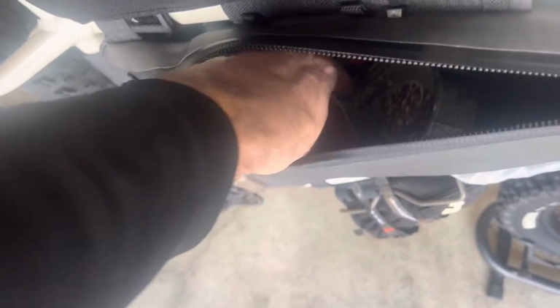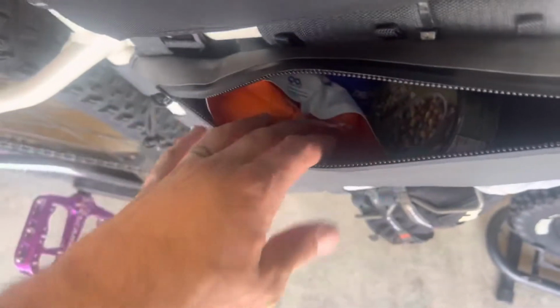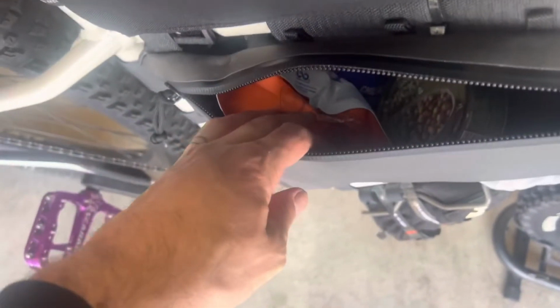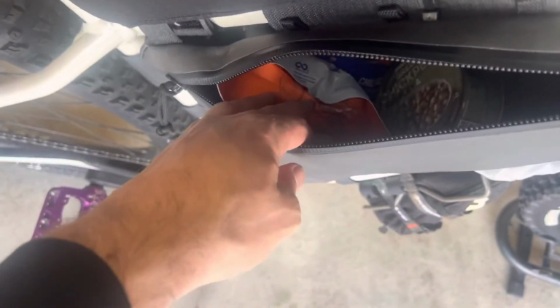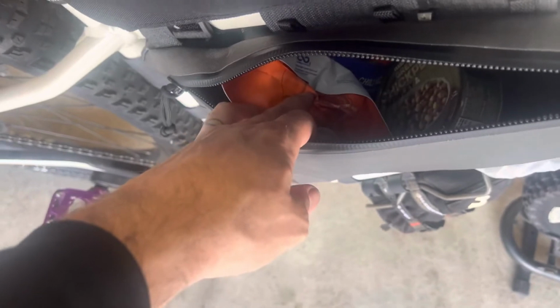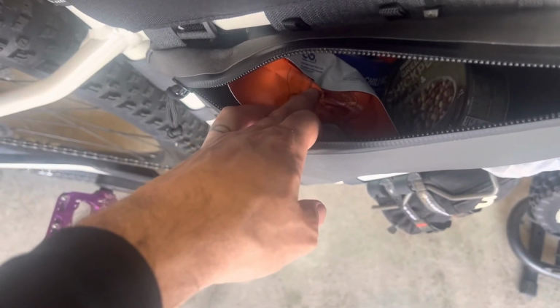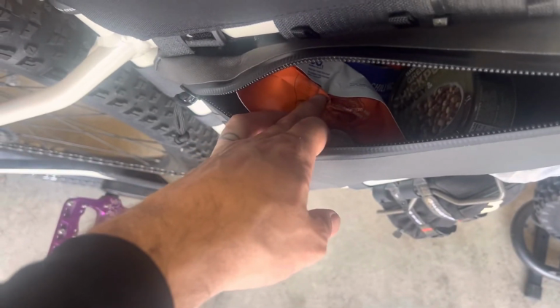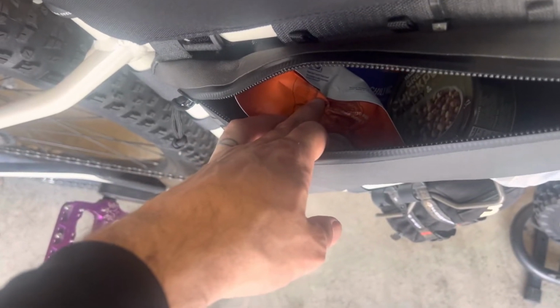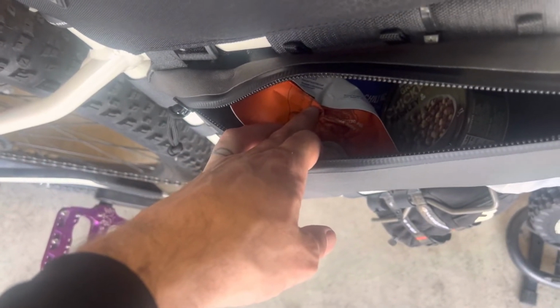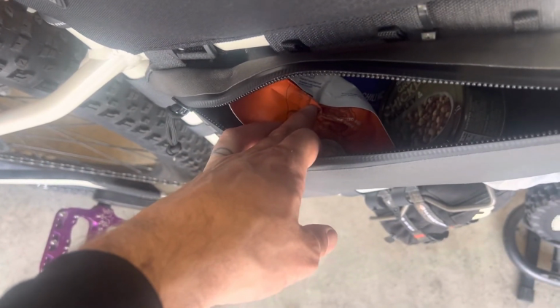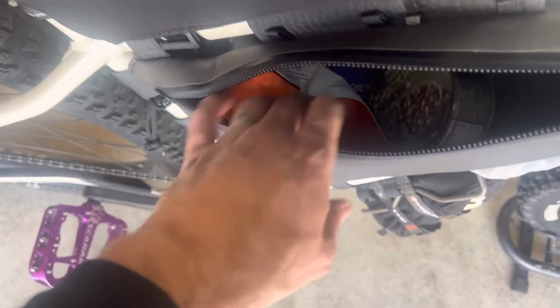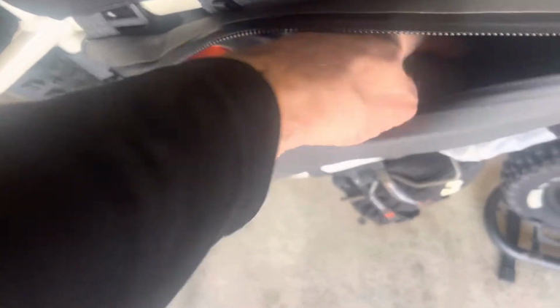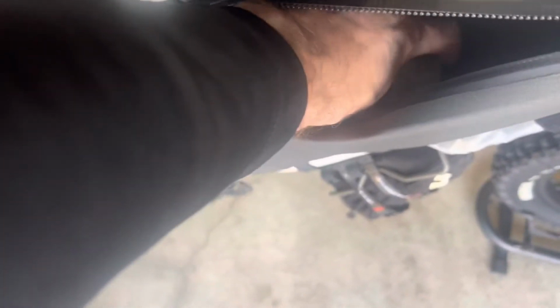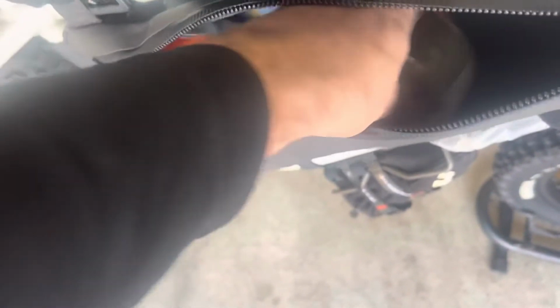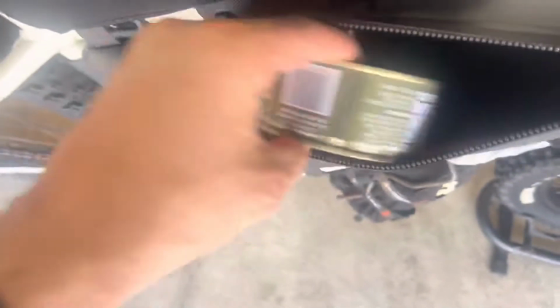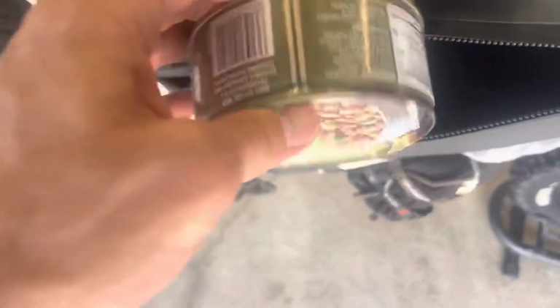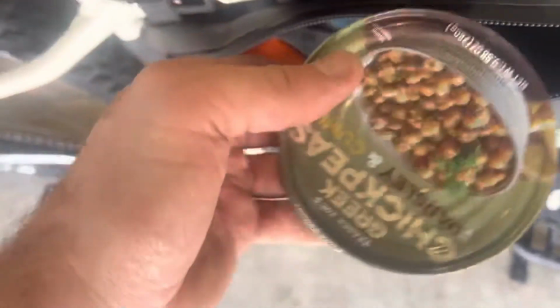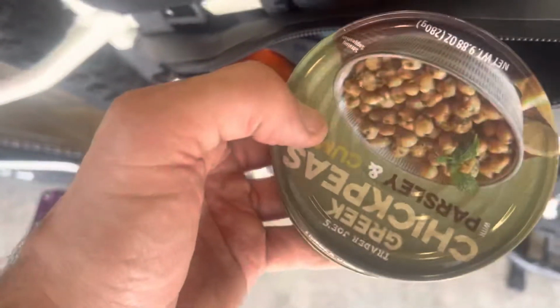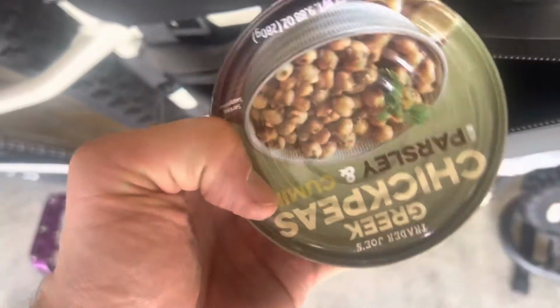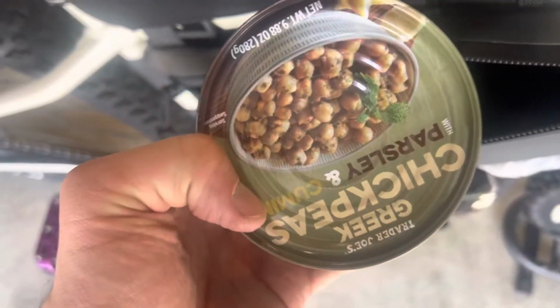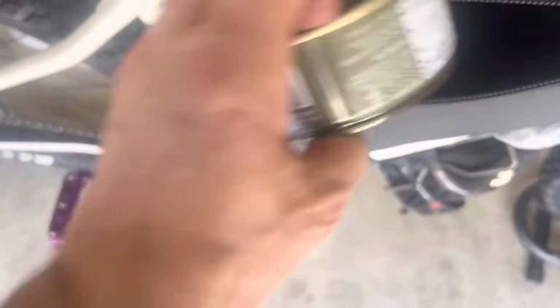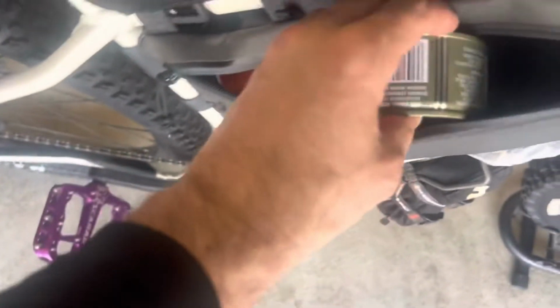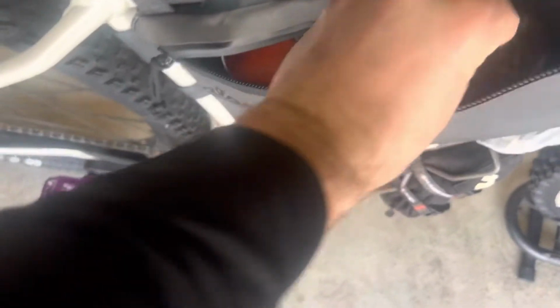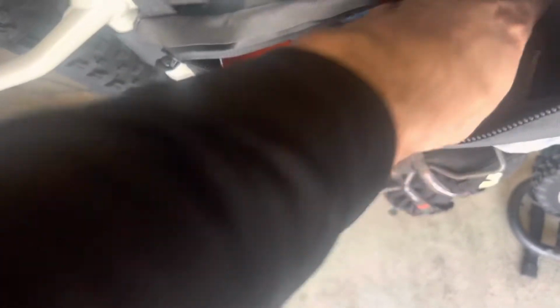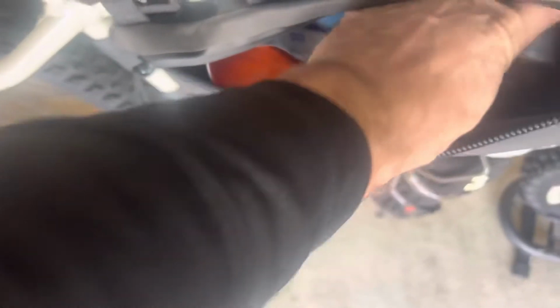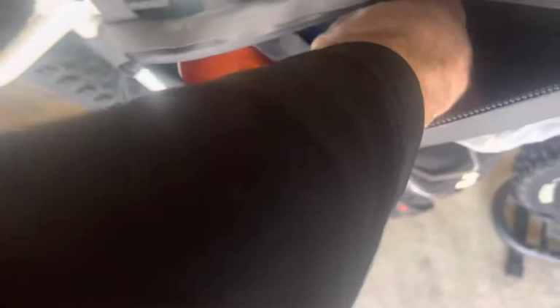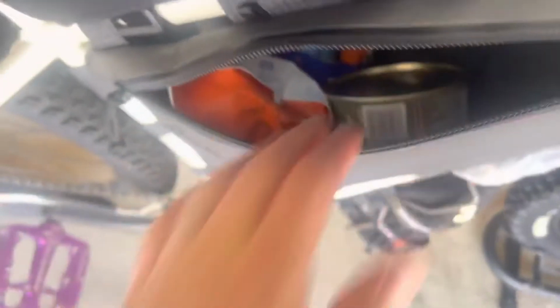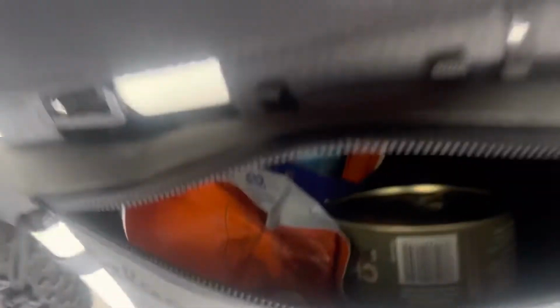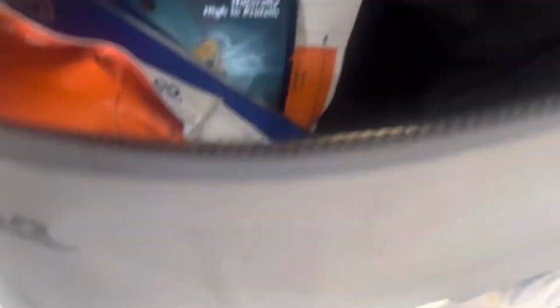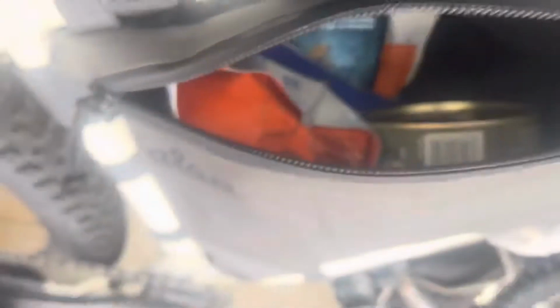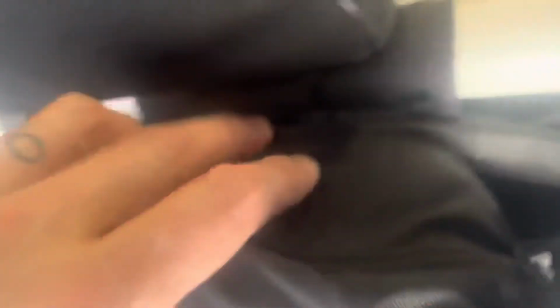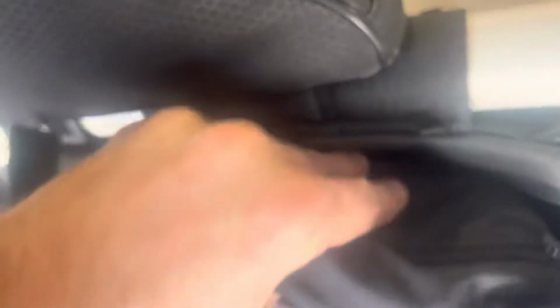I got oatmeal, coffee, a couple of freezer food bags, a couple of Trader Joe's things, along with a can of chickpeas and ground coffee — and all of that fits right in here.